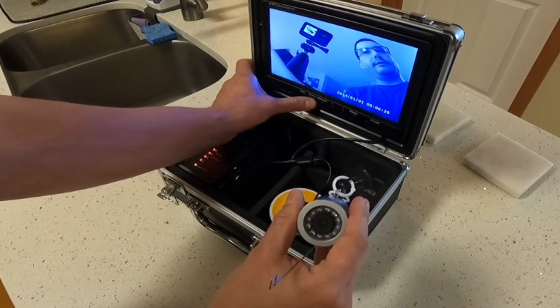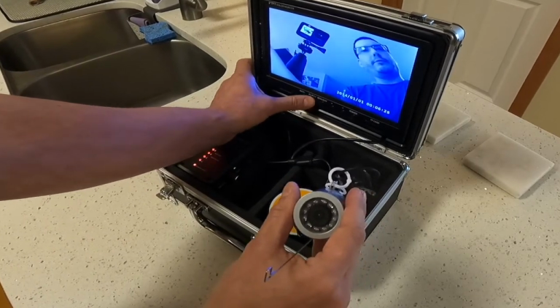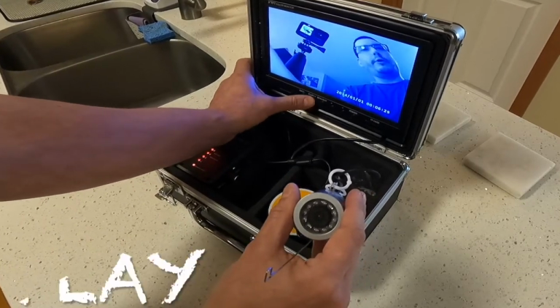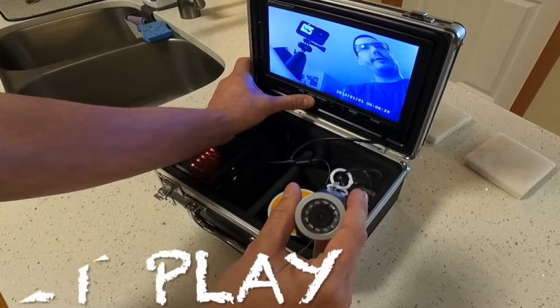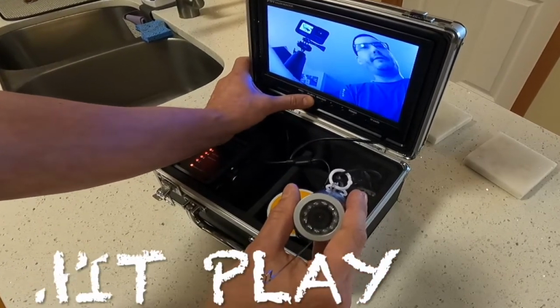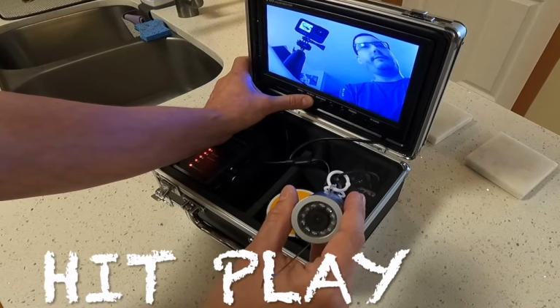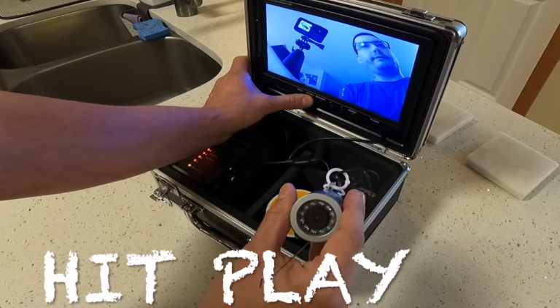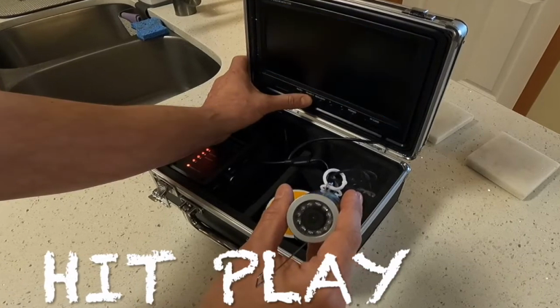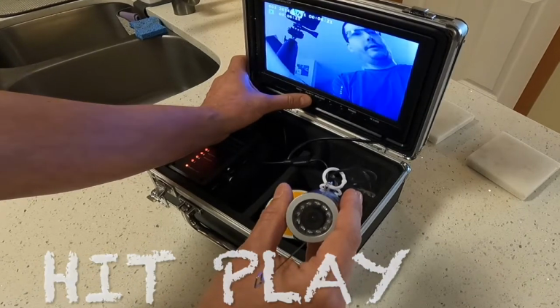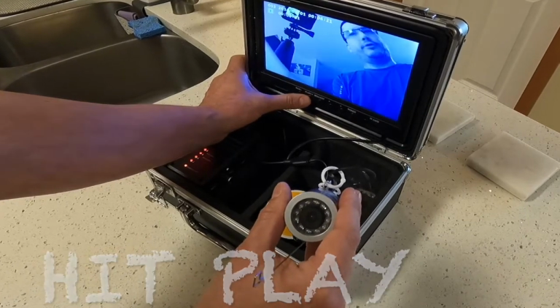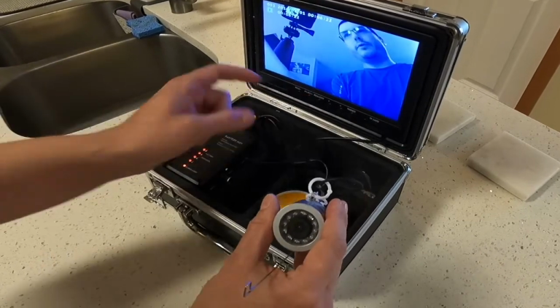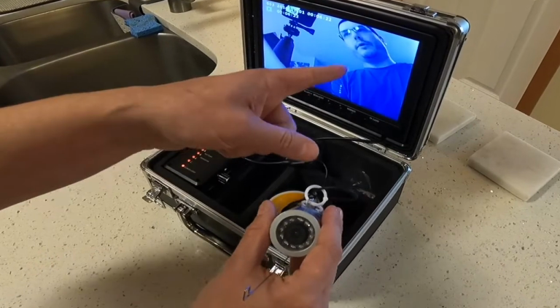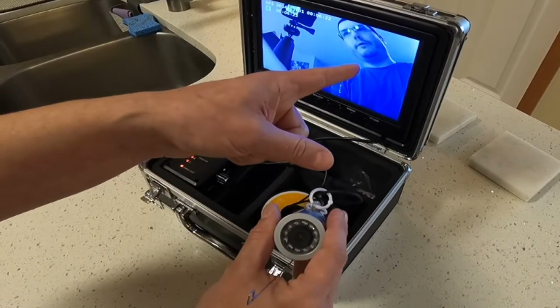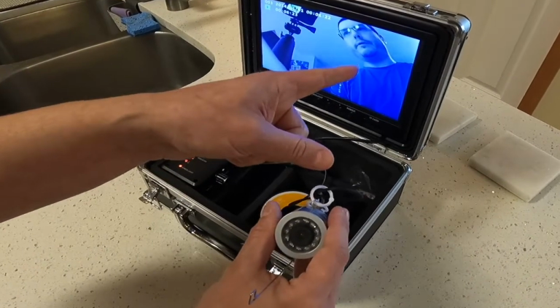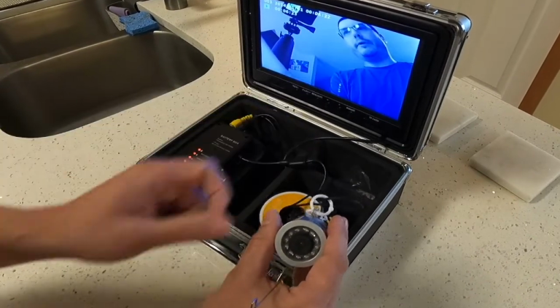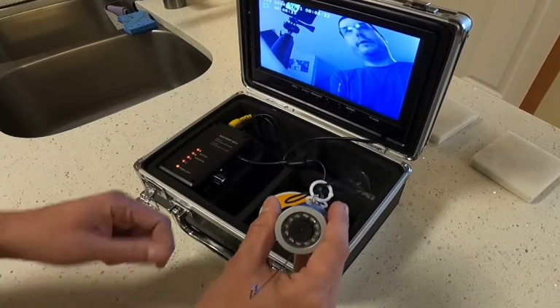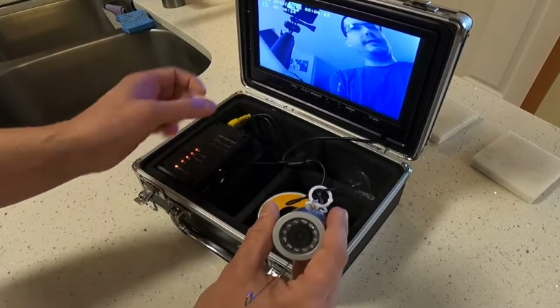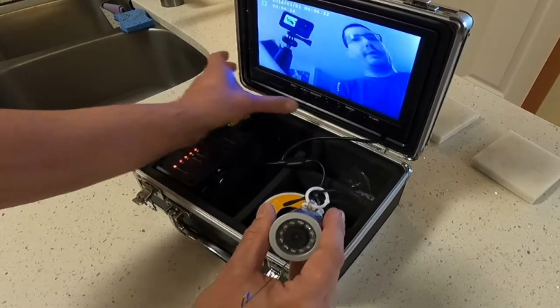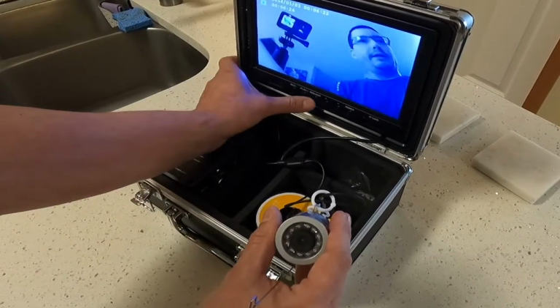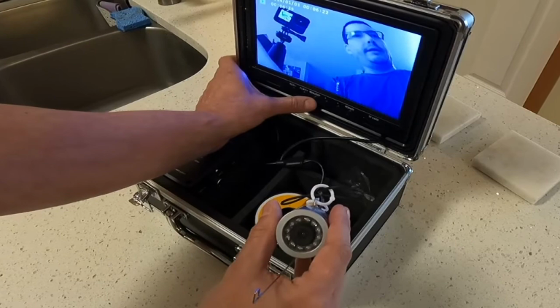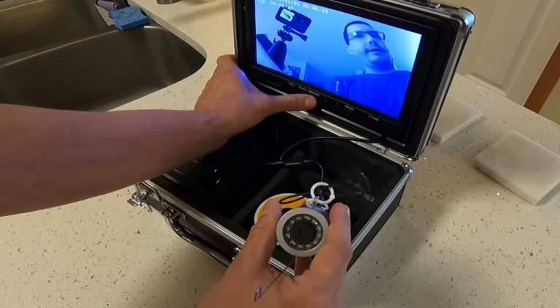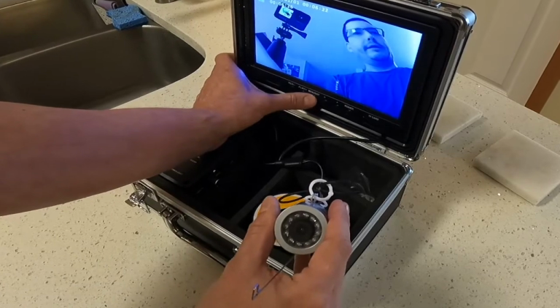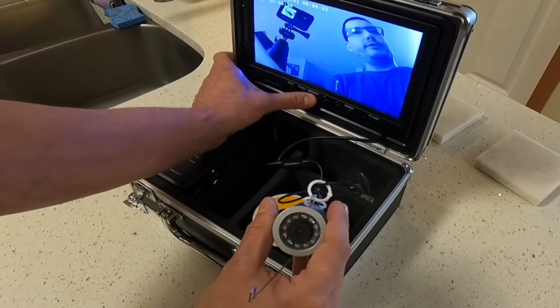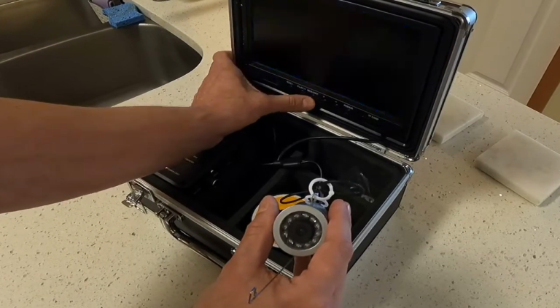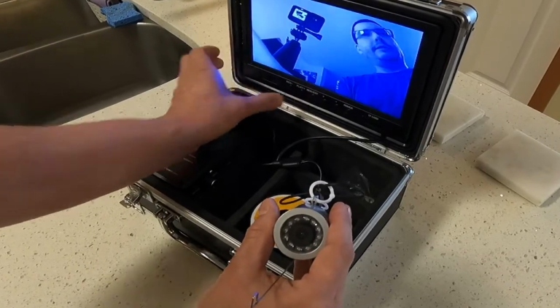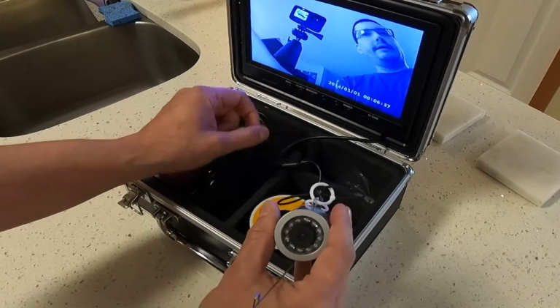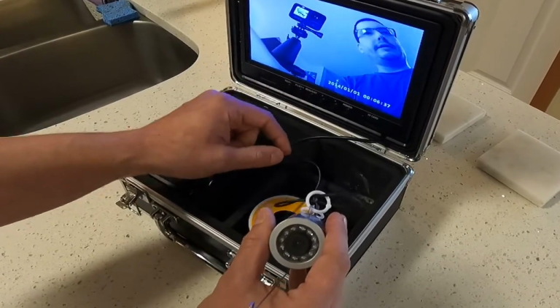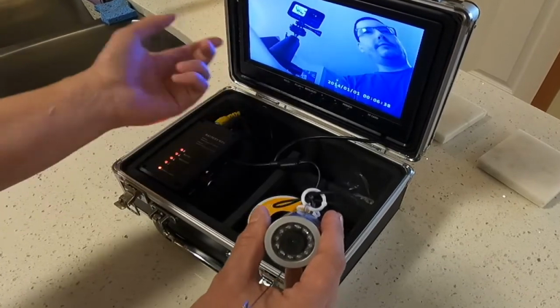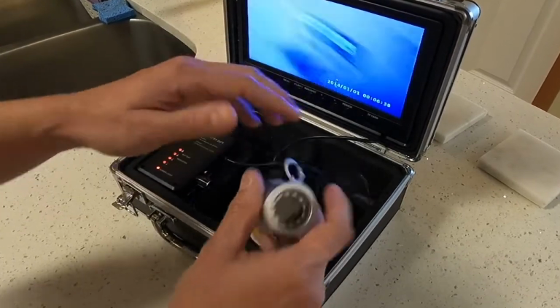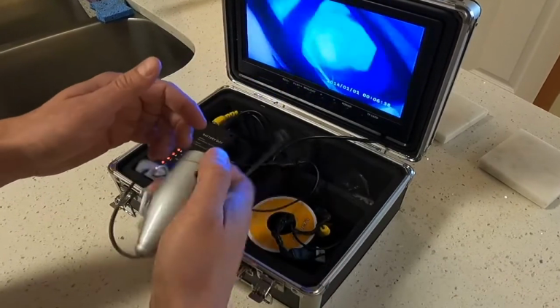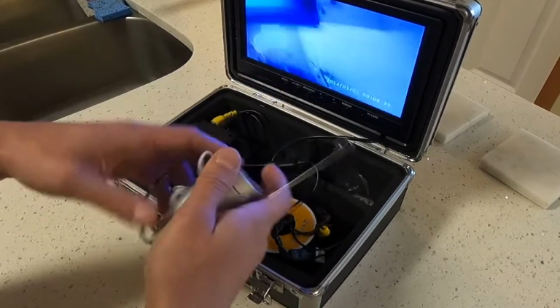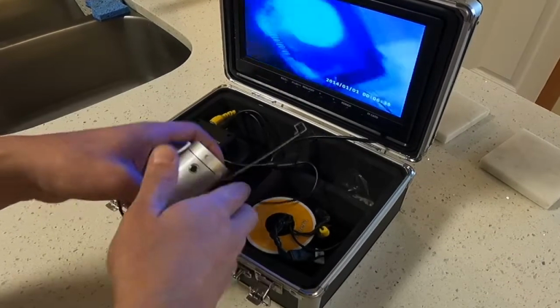And when you want to play your stuff, this is our recording we just made. Pretty sweet. Hit exit and we're back into the camera.